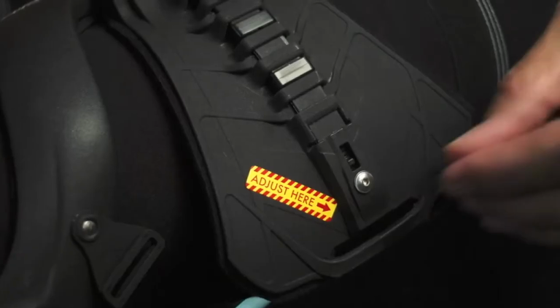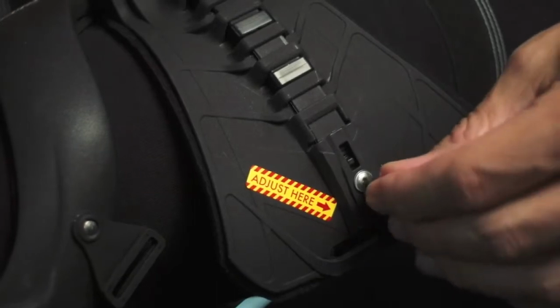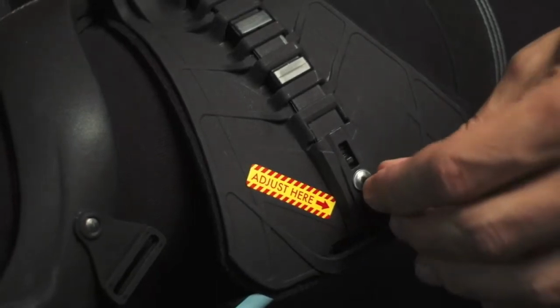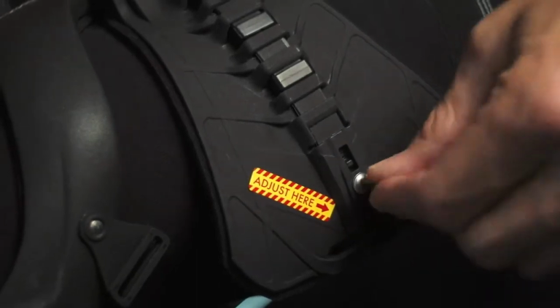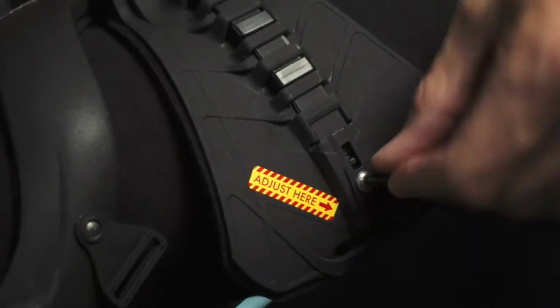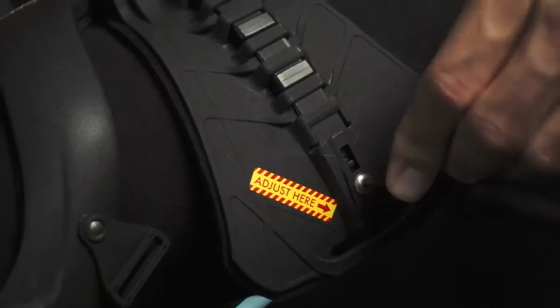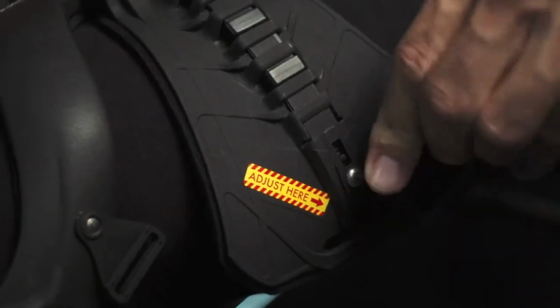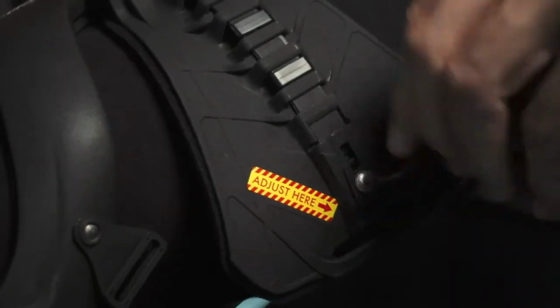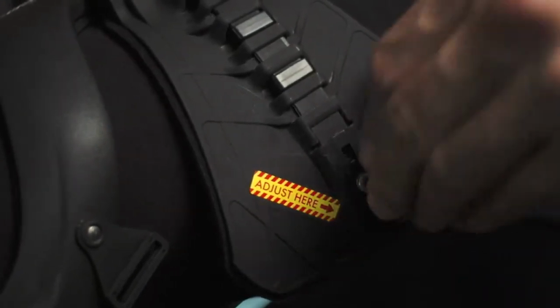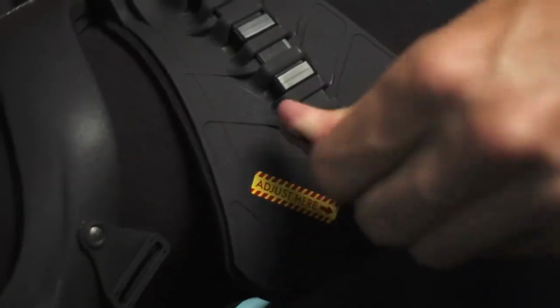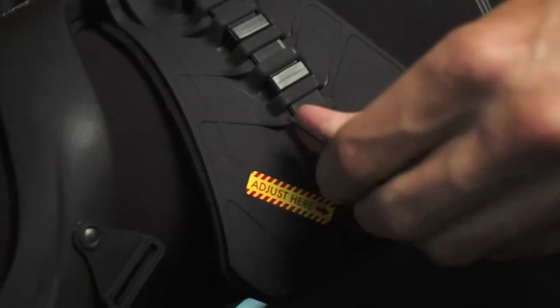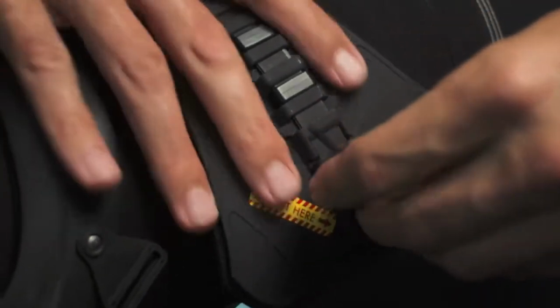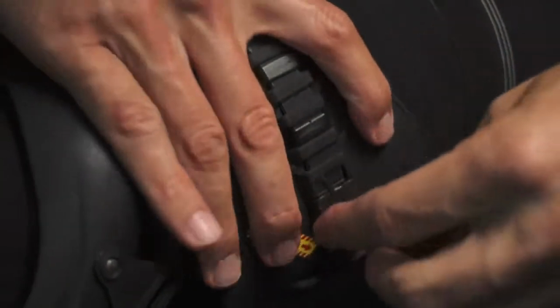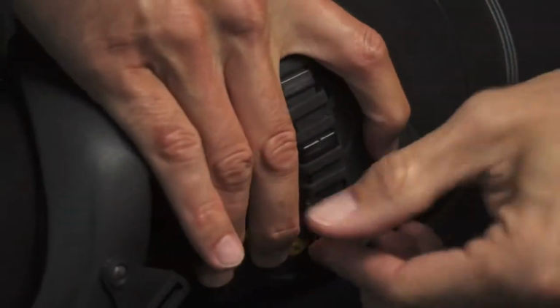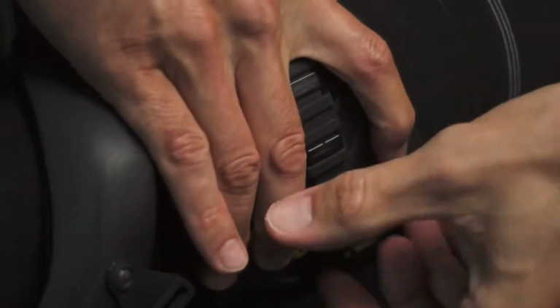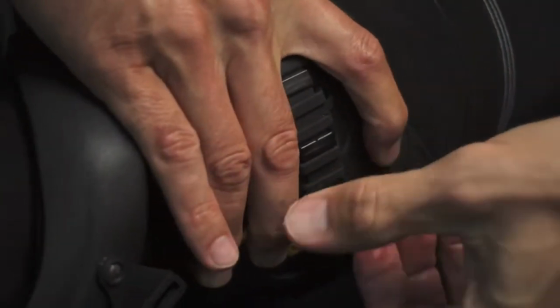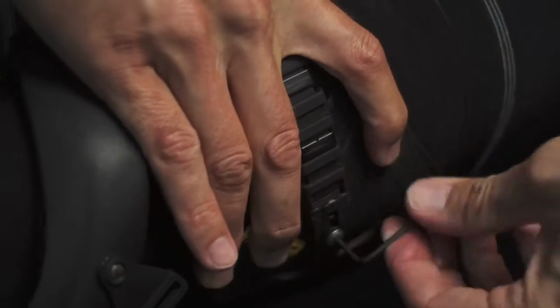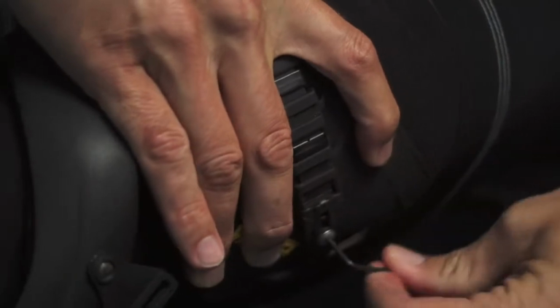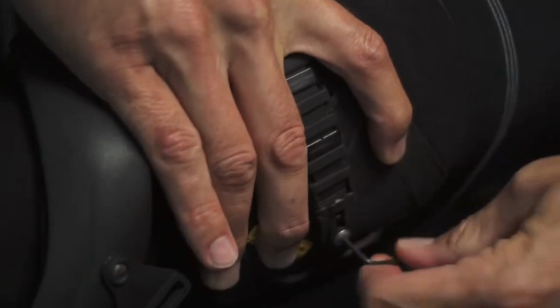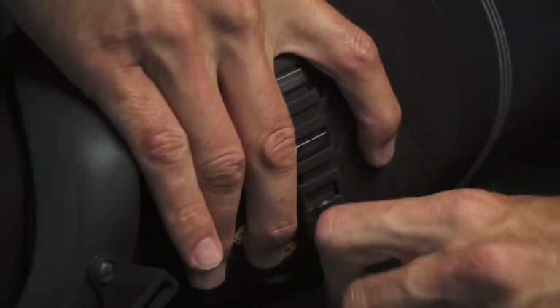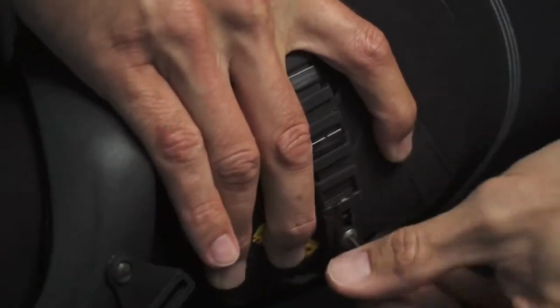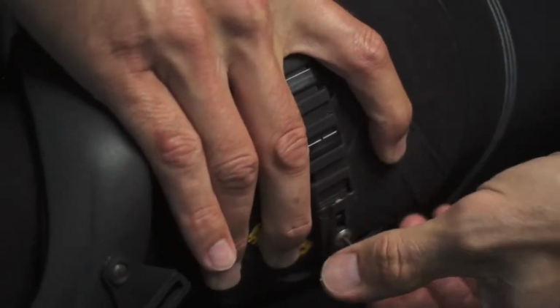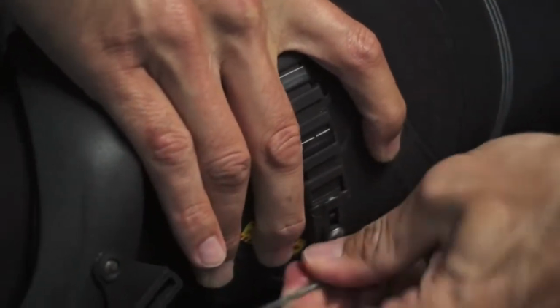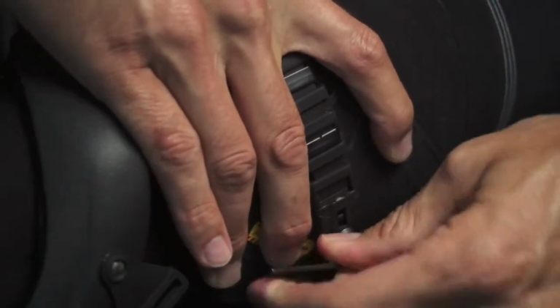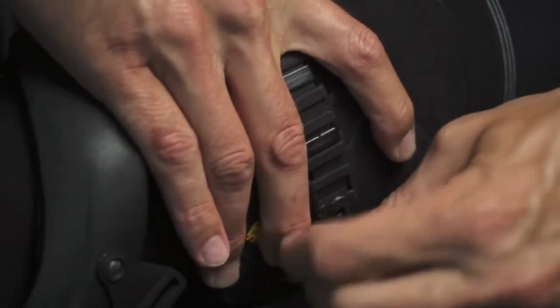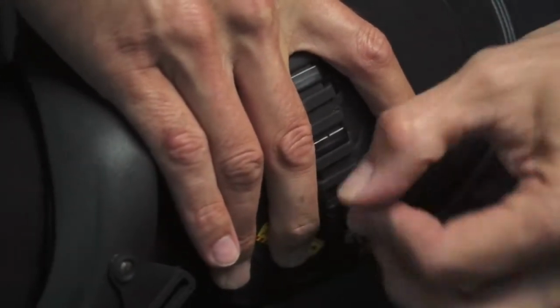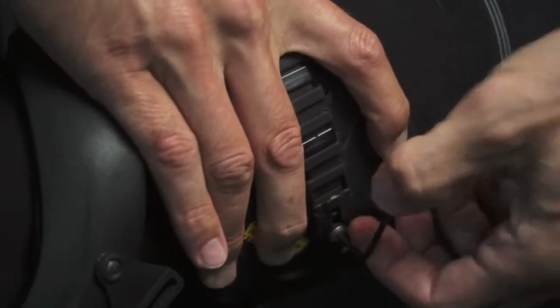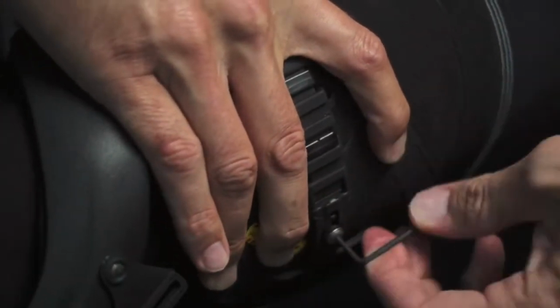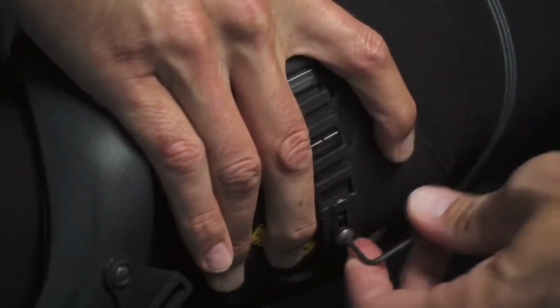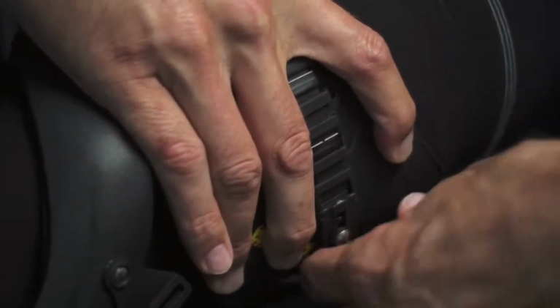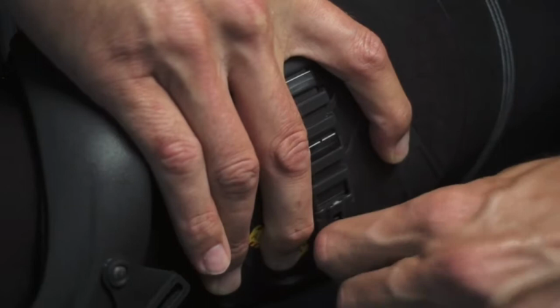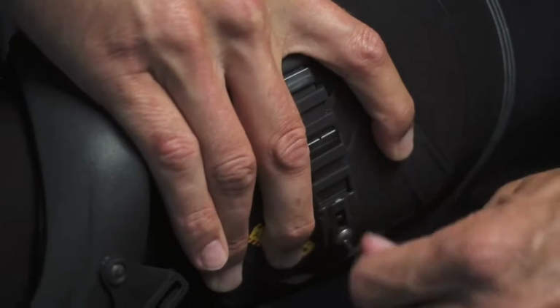If you are using the Cyto Cell, you will loosen the adjustment screw where indicated. With your other hand, wrap the cuff around your leg, then tighten the adjustment screw again. The cuff will now be conformed to your leg.